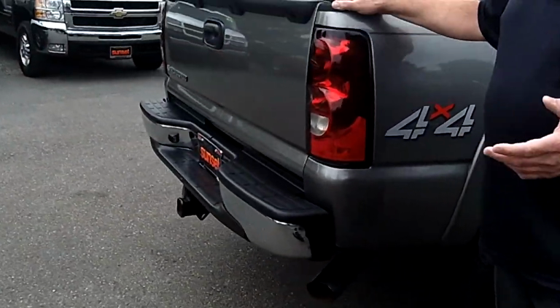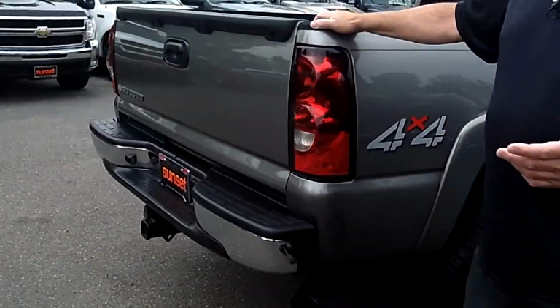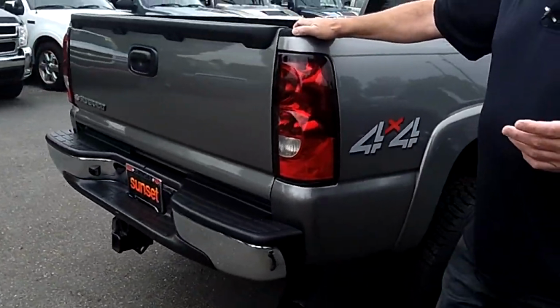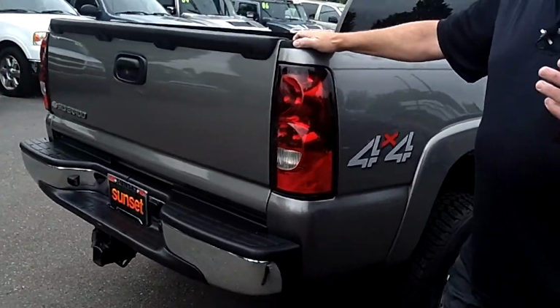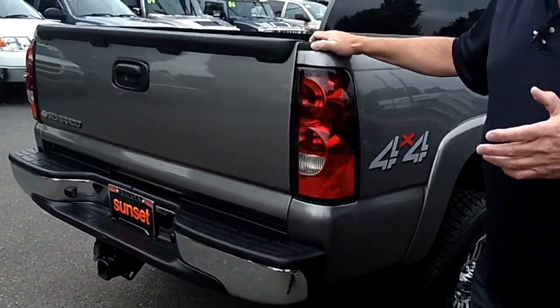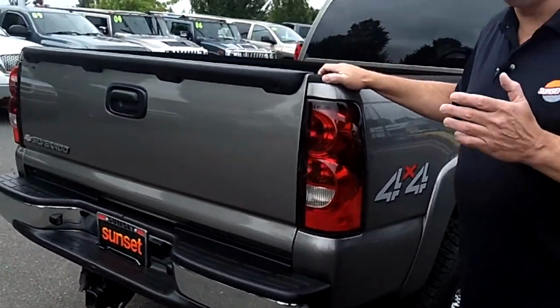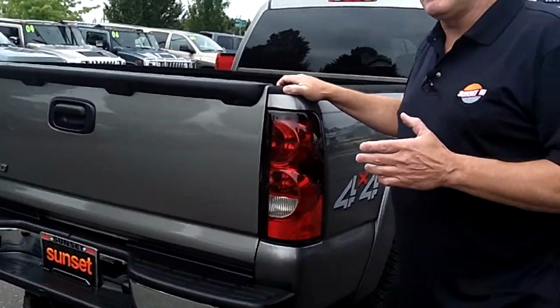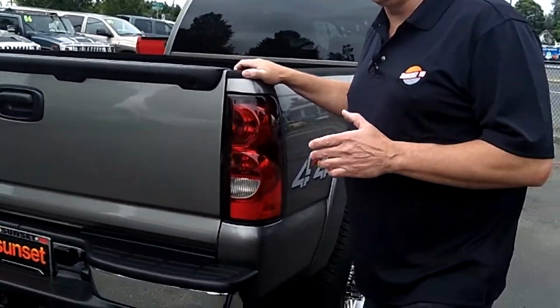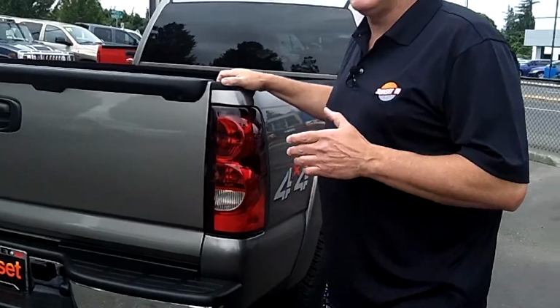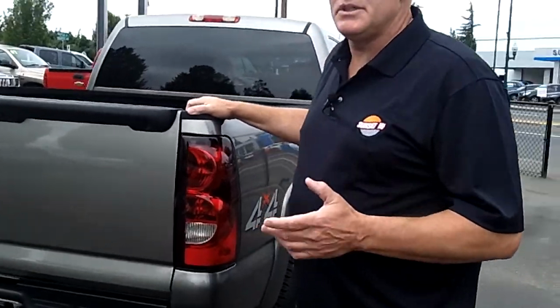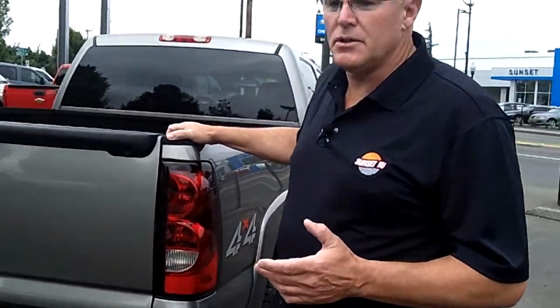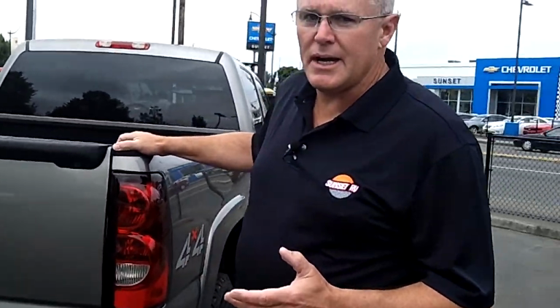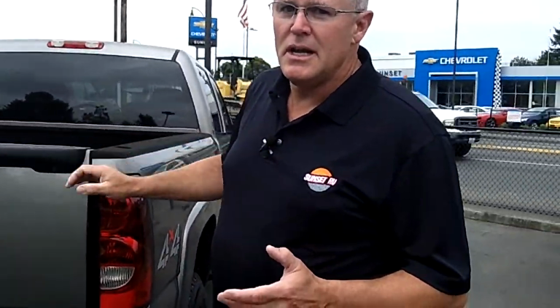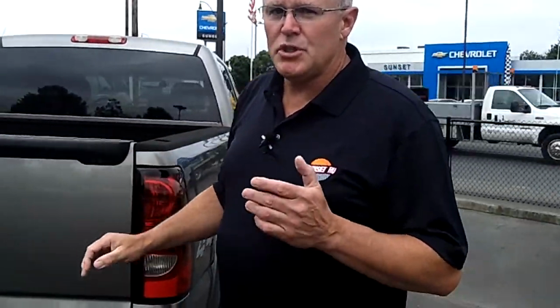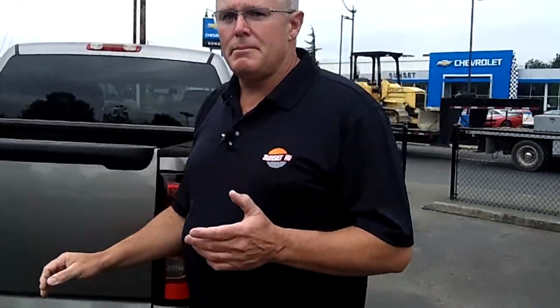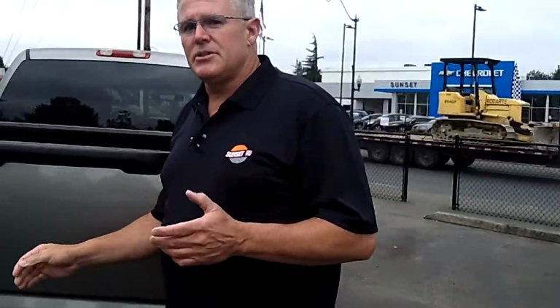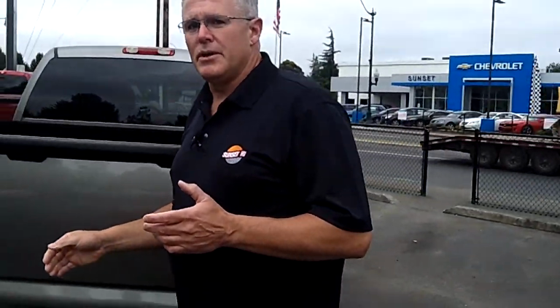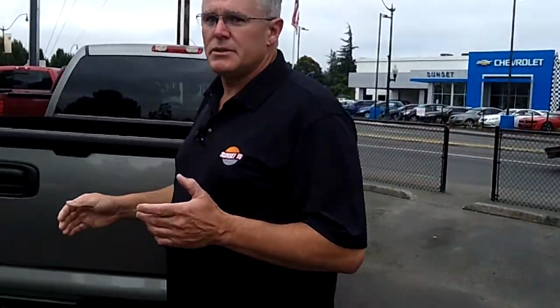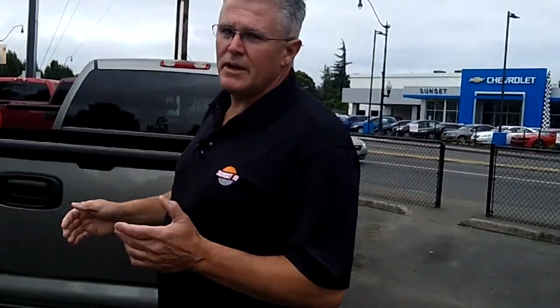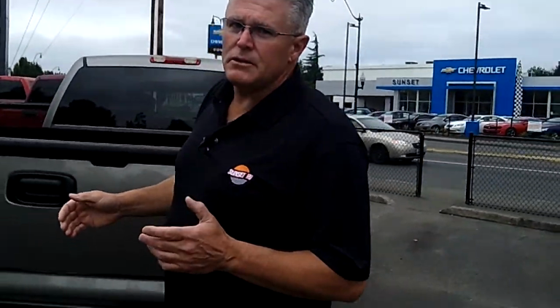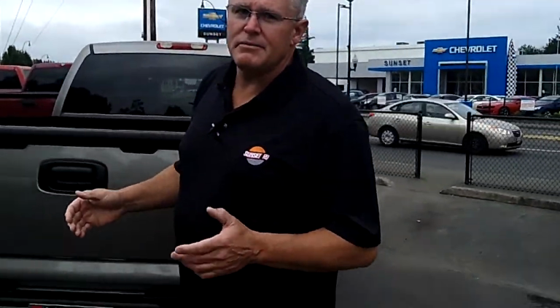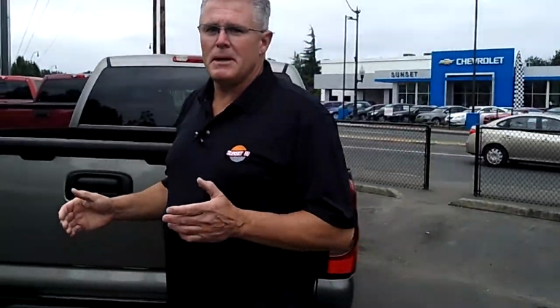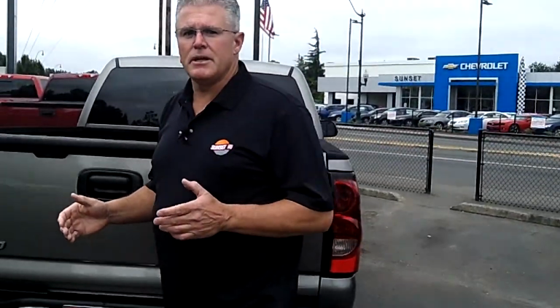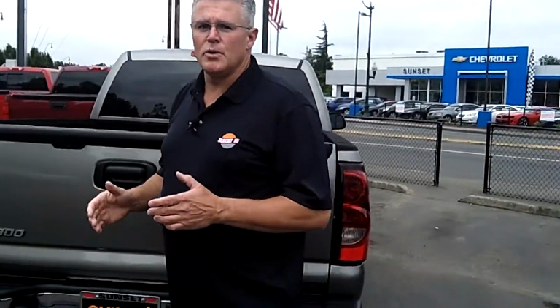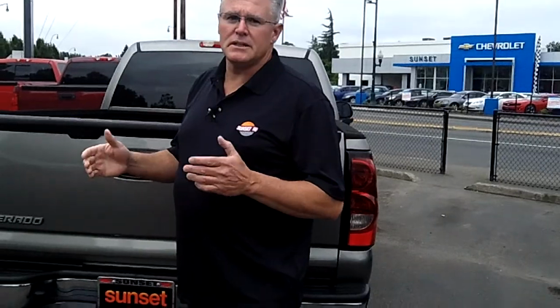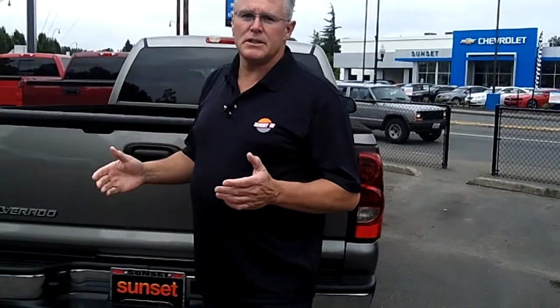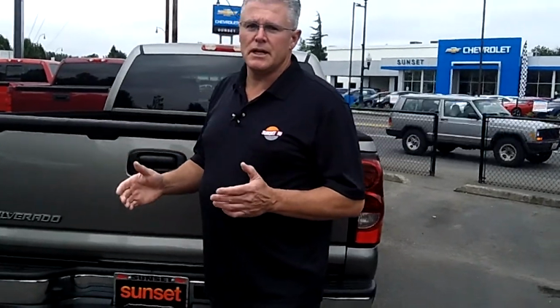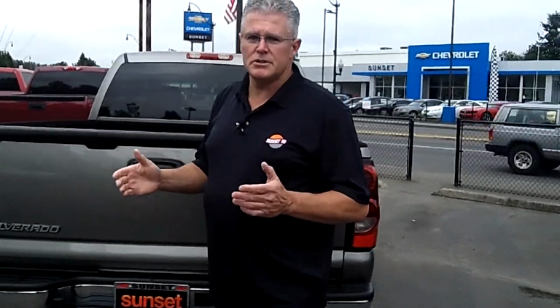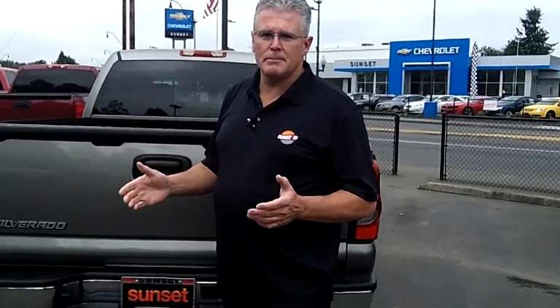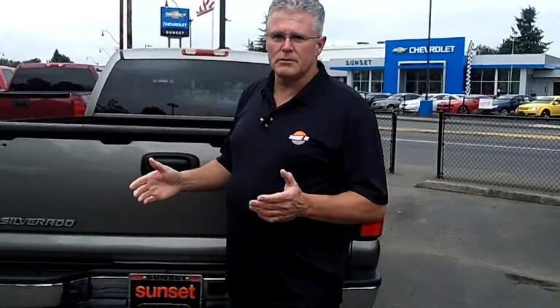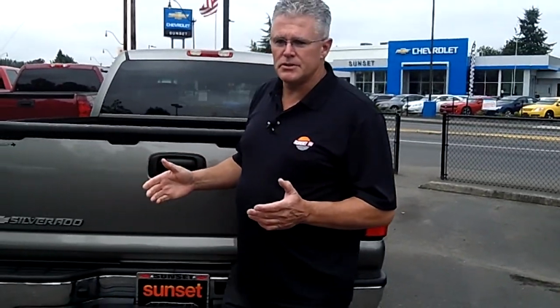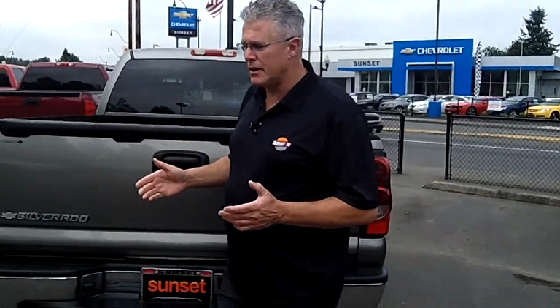And best of all, it has our lifetime powertrain warranty at no additional cost. If you're shopping at a store that doesn't provide you a lifetime powertrain warranty at no additional cost, you're shopping at the wrong store.